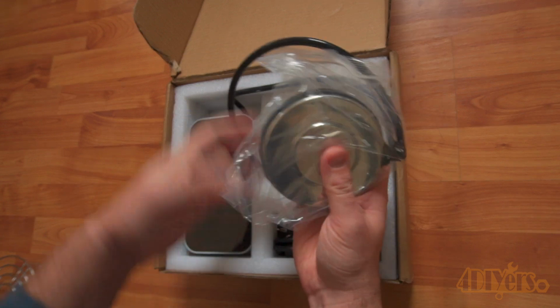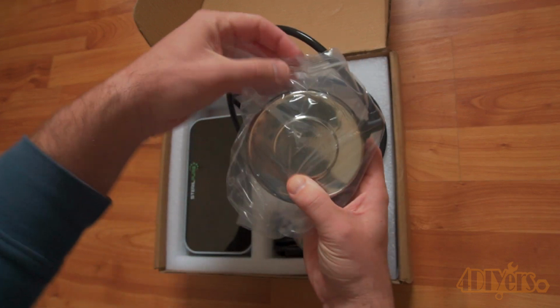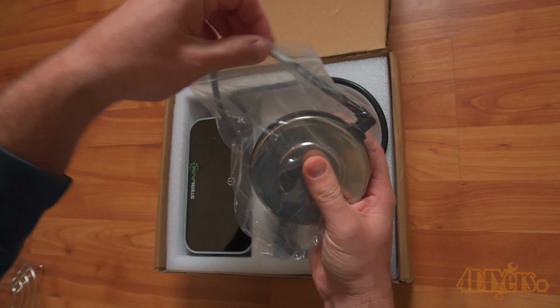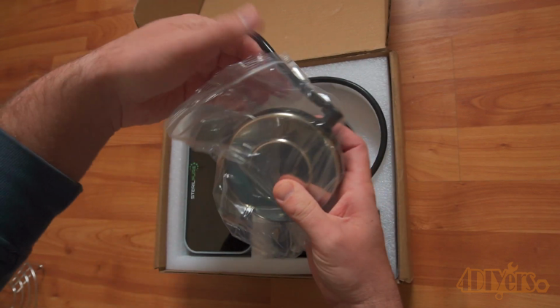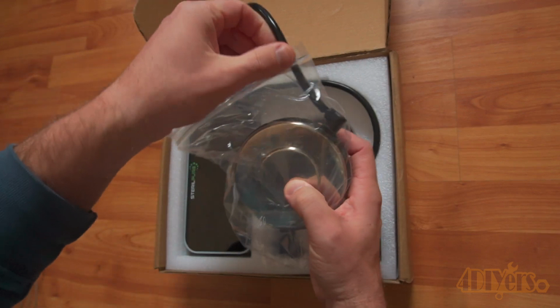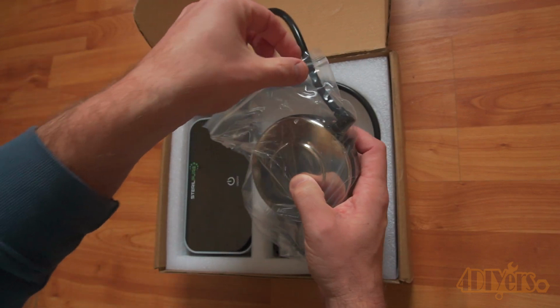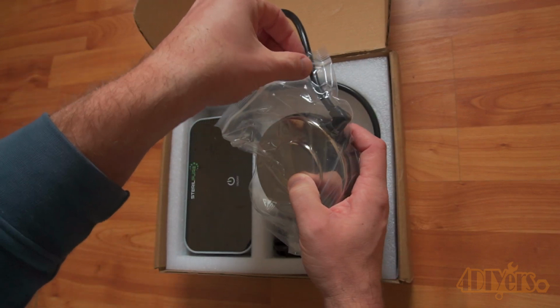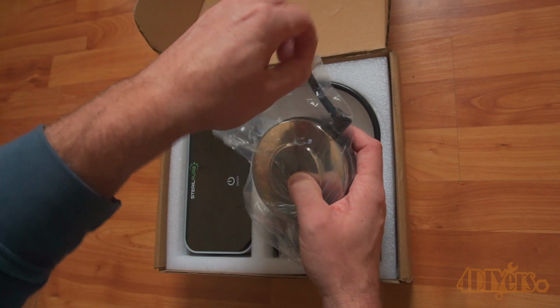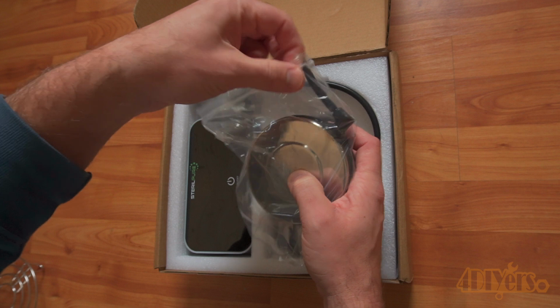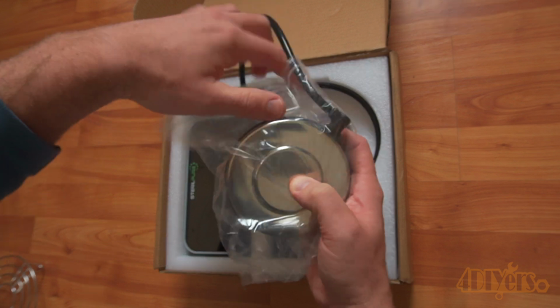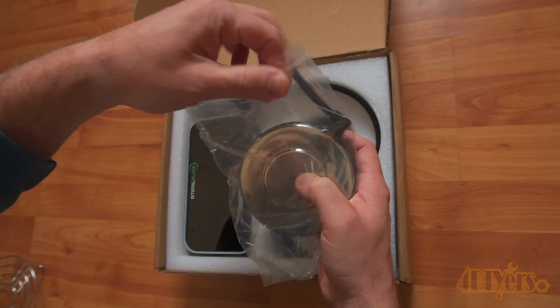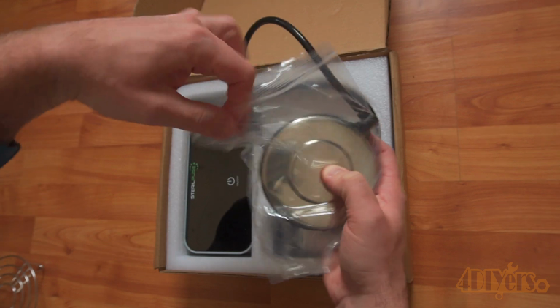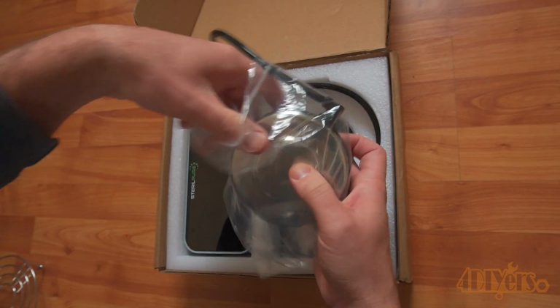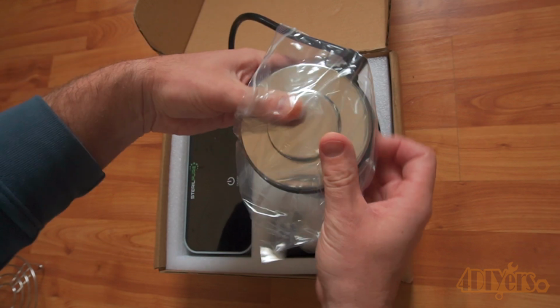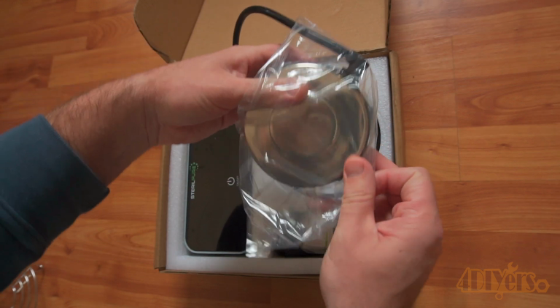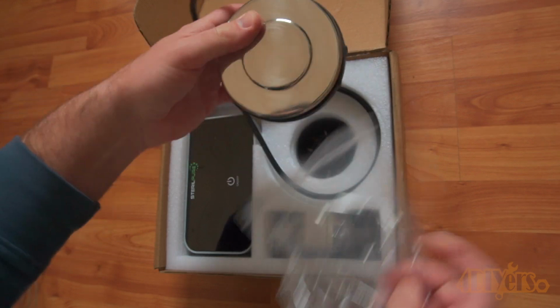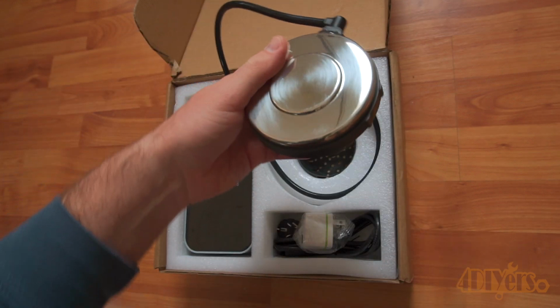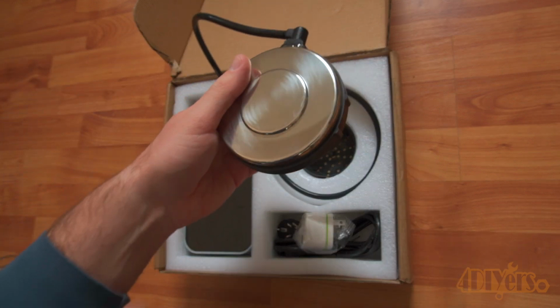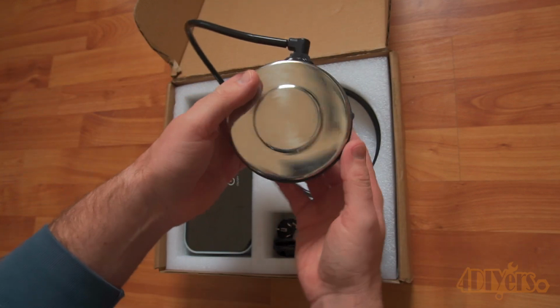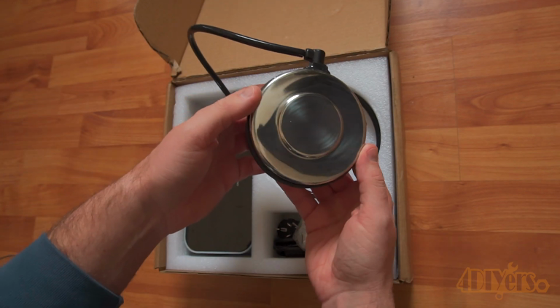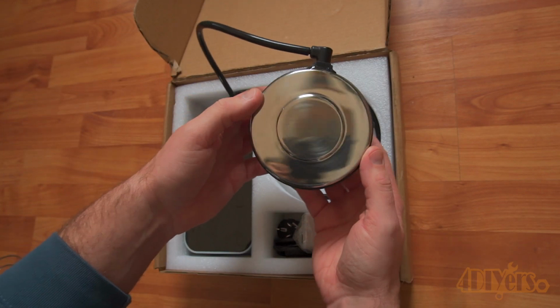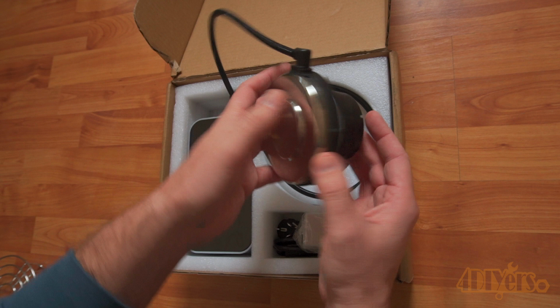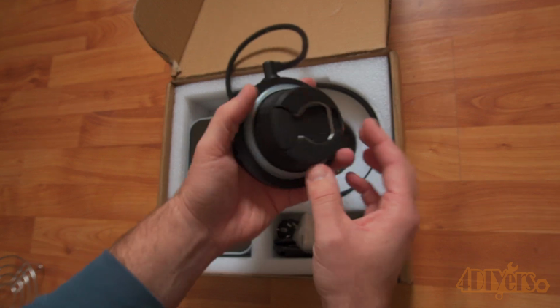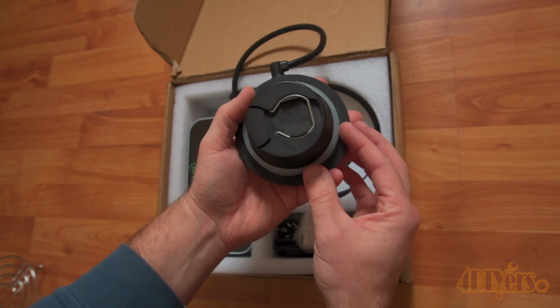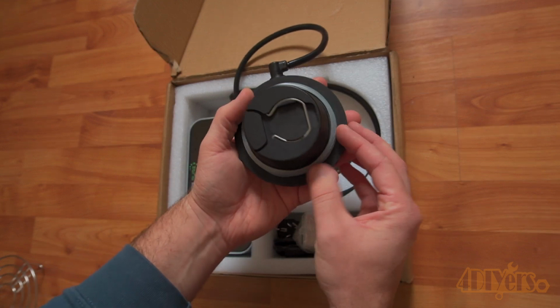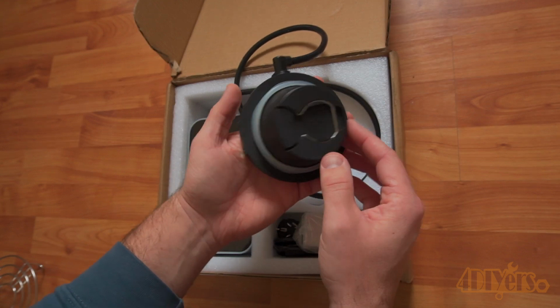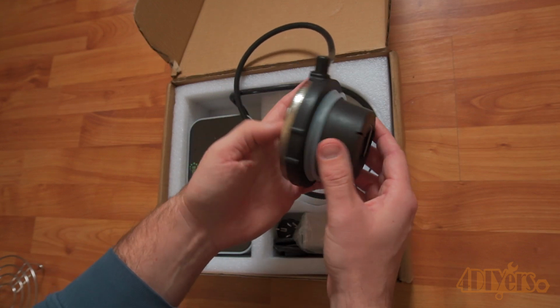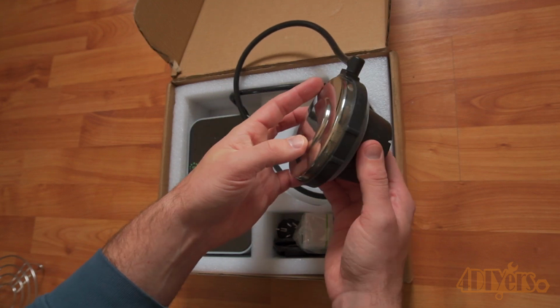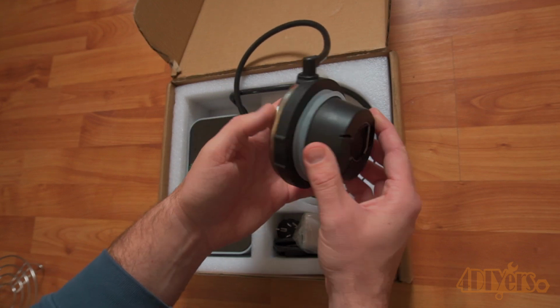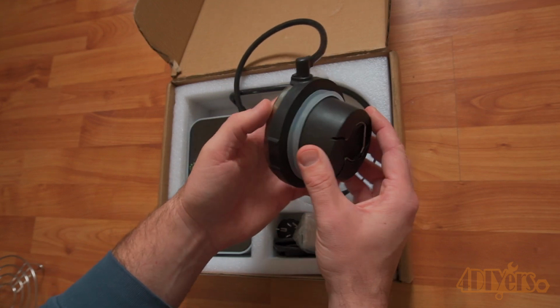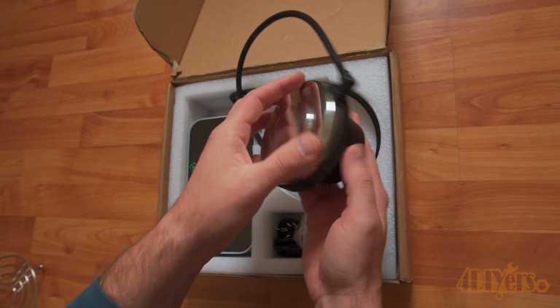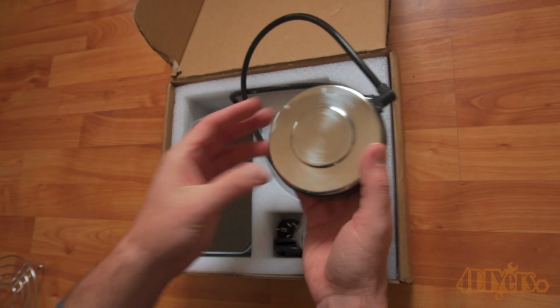This has a 37,000 Hertz rating with an active oxygen cleaner, is able to provide 360 degrees of resonance, and can be used for a variety of things such as washing dishes, cleaning vegetables, cleaning jewelry, and removing rust.